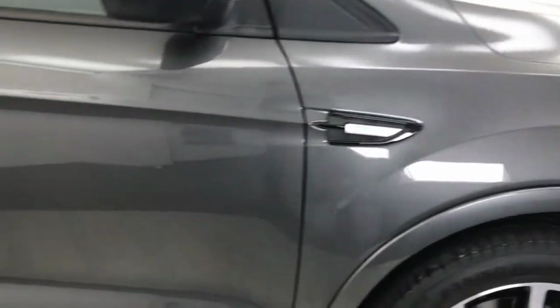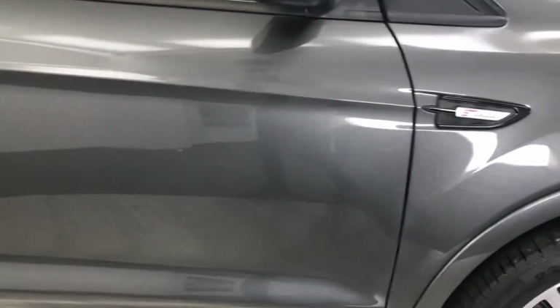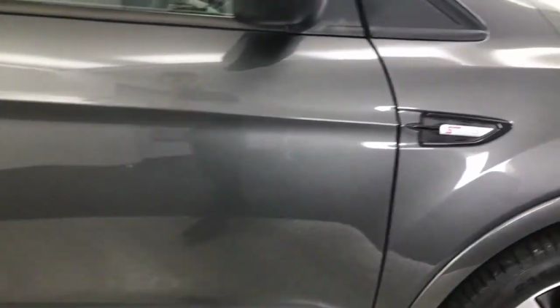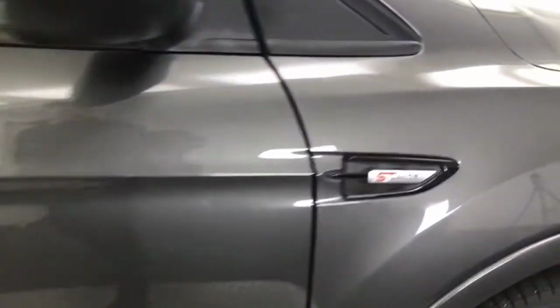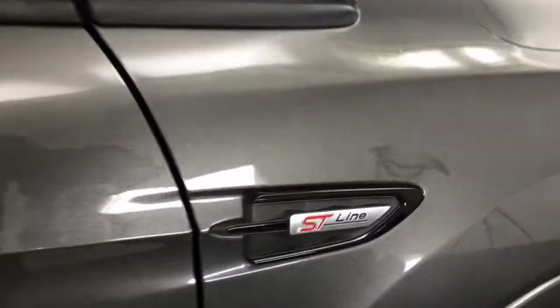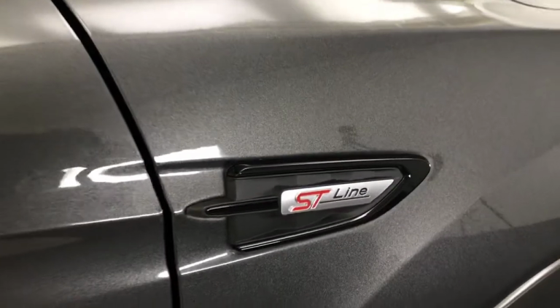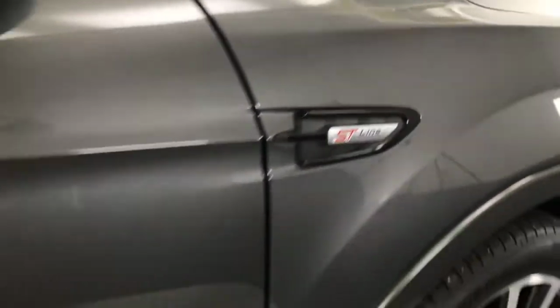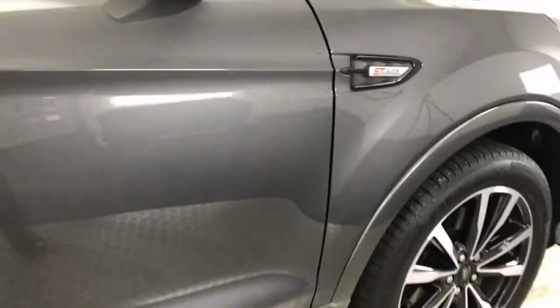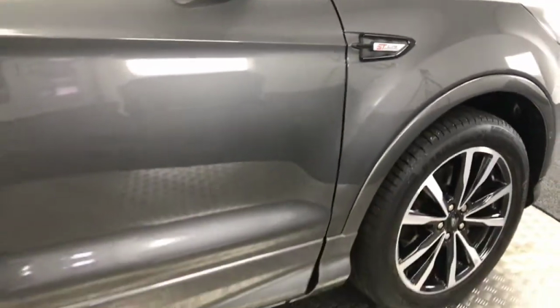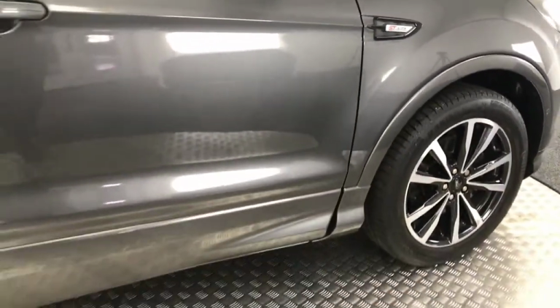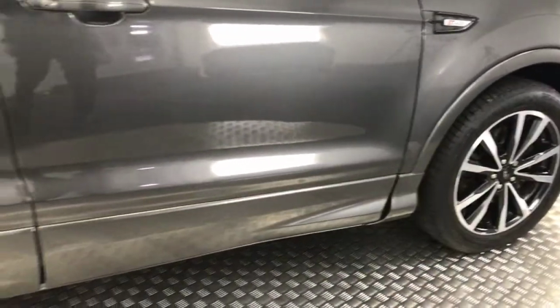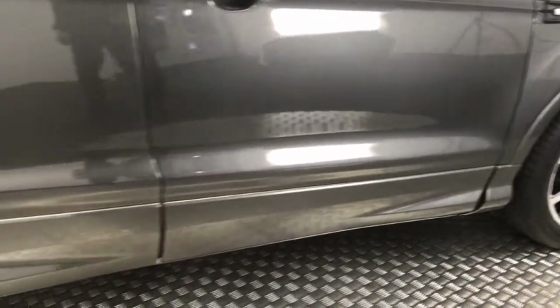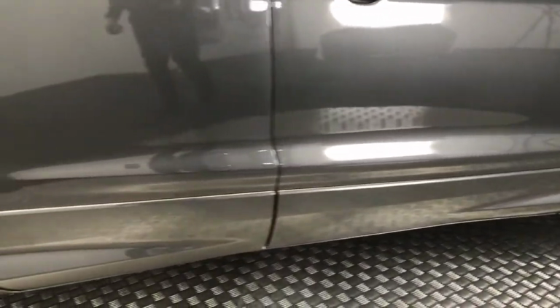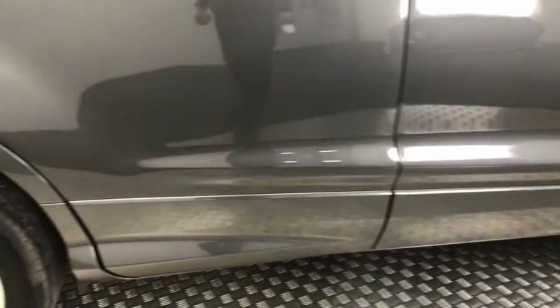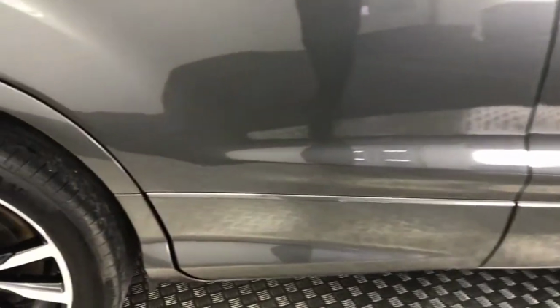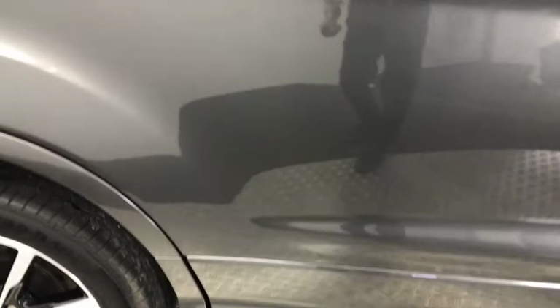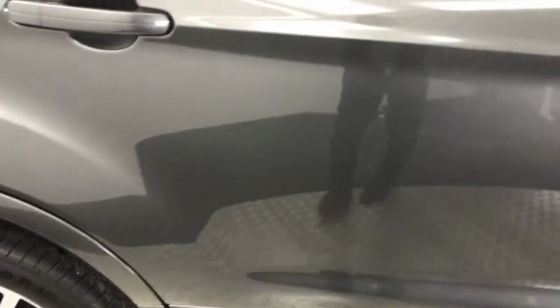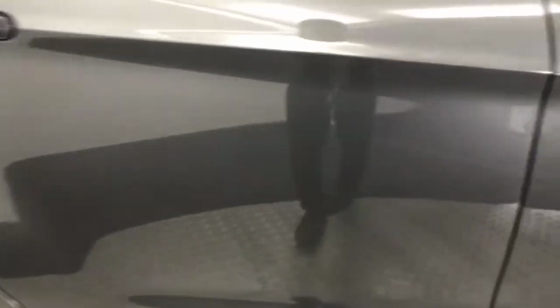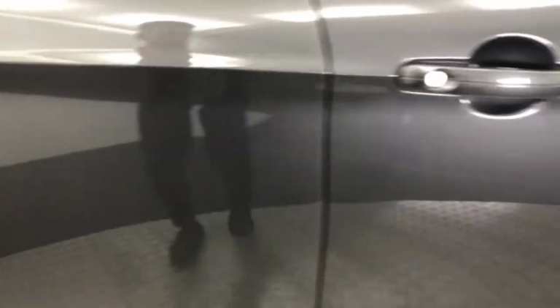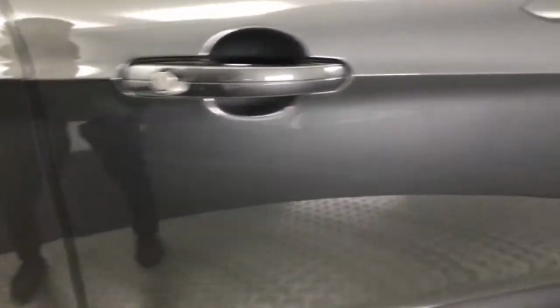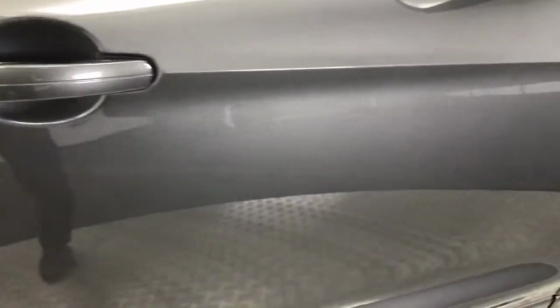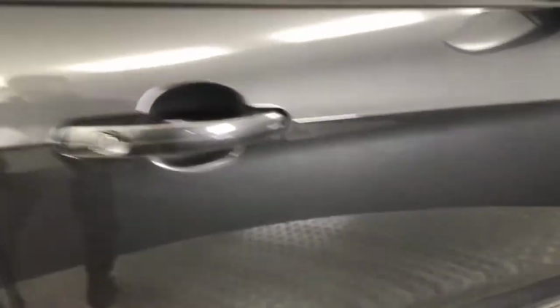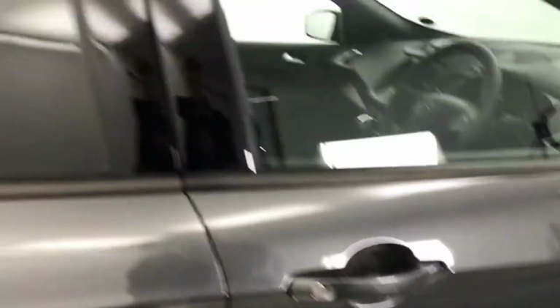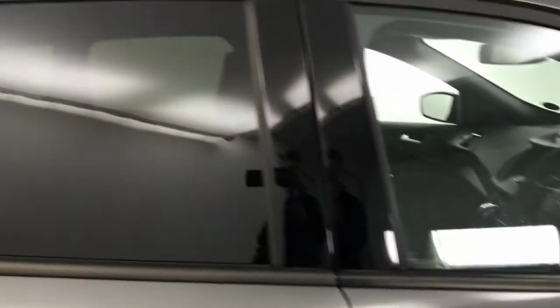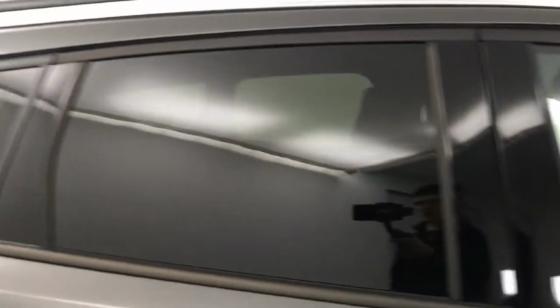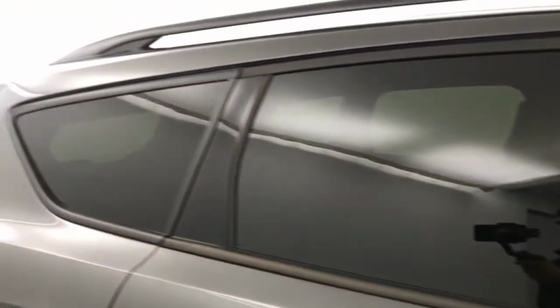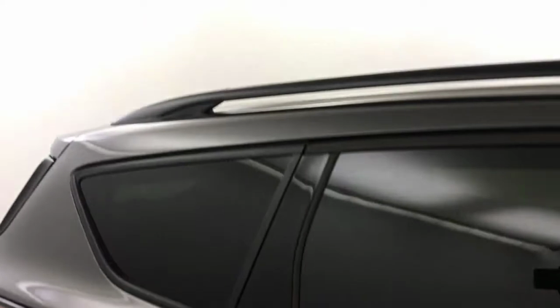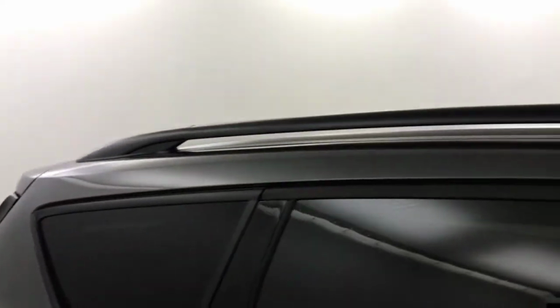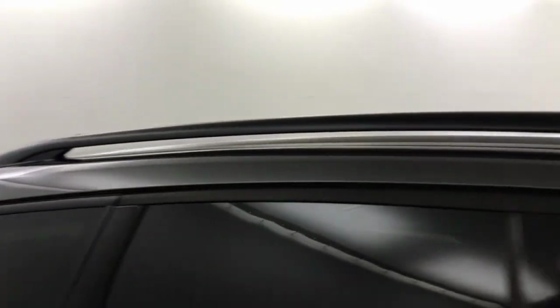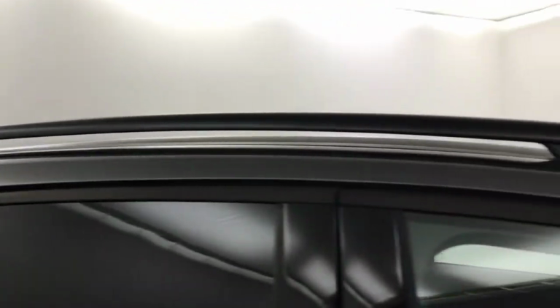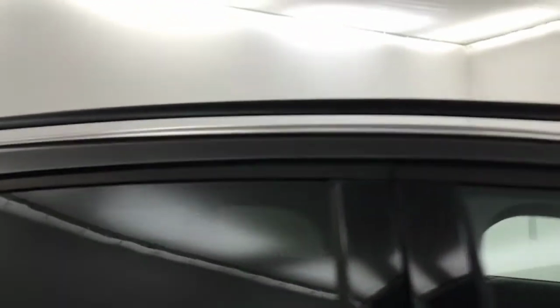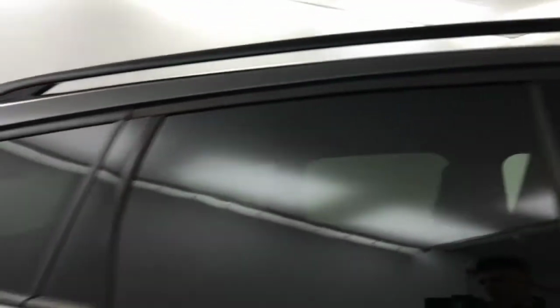Coming down the side, you've got the ST-Line badges on here. You've got these big side skirts which look really good, and the paintwork again has a mirror shine. You've got the rear privacy glass and the nice big roof bars on the top as well.